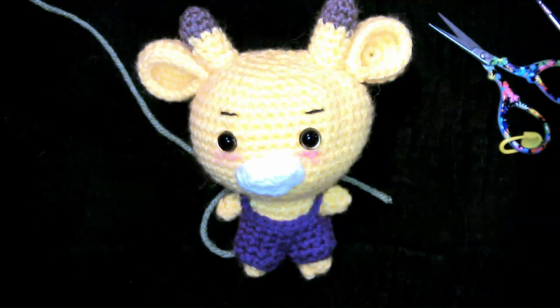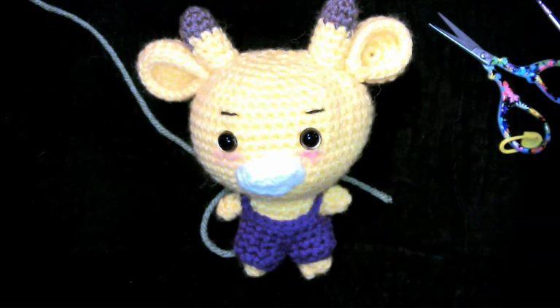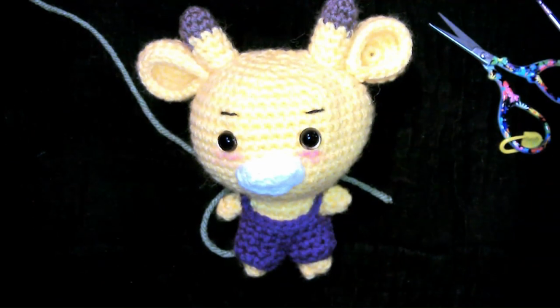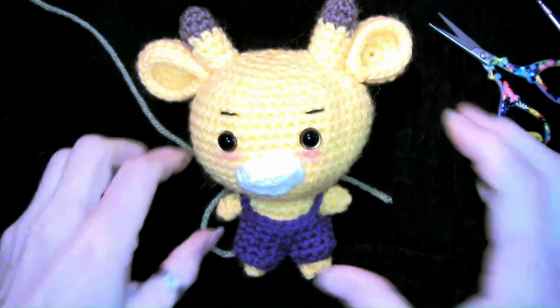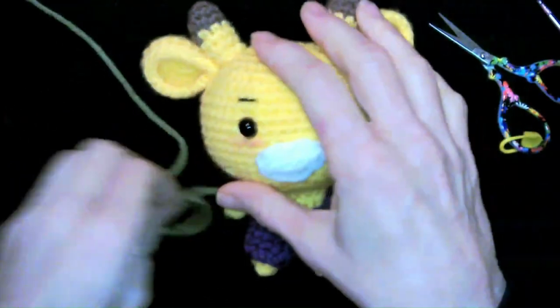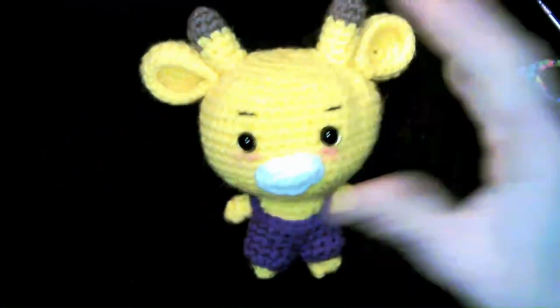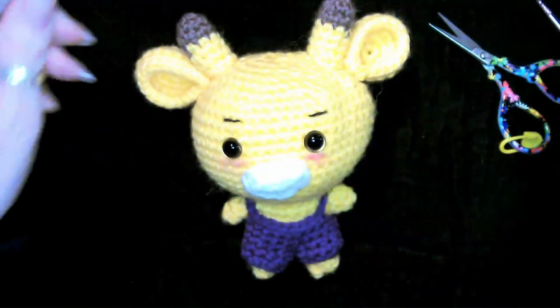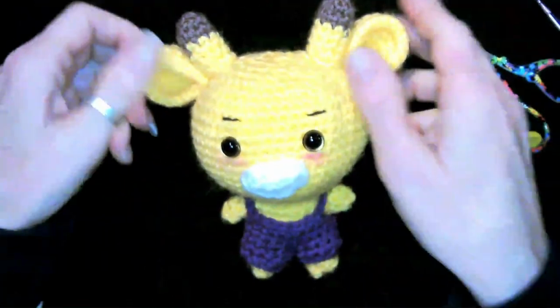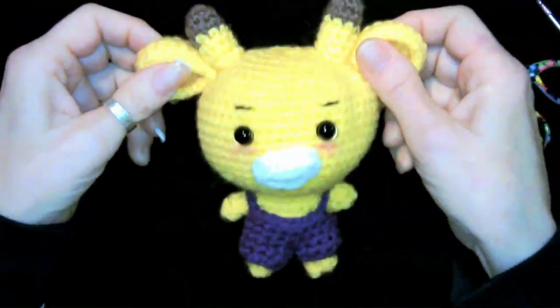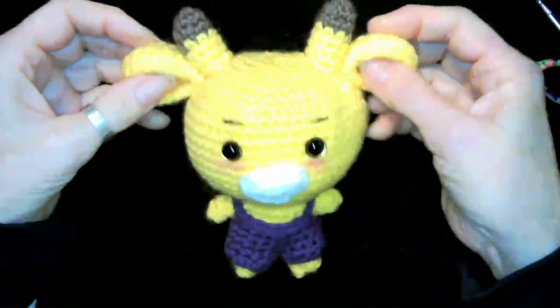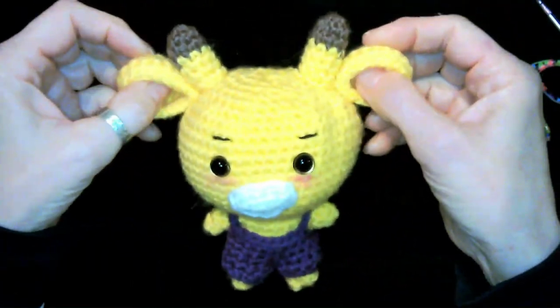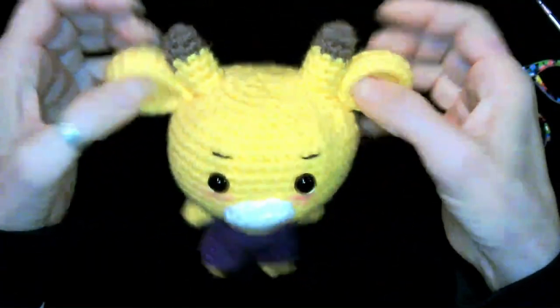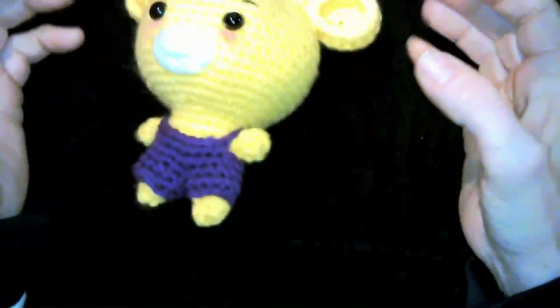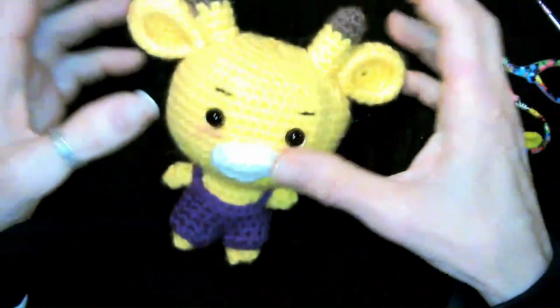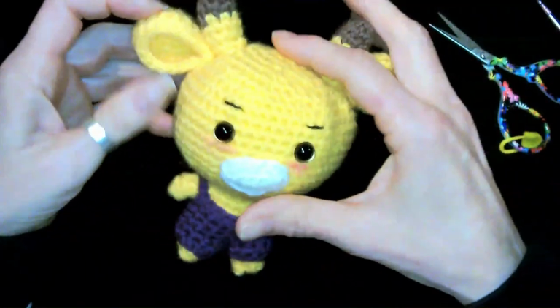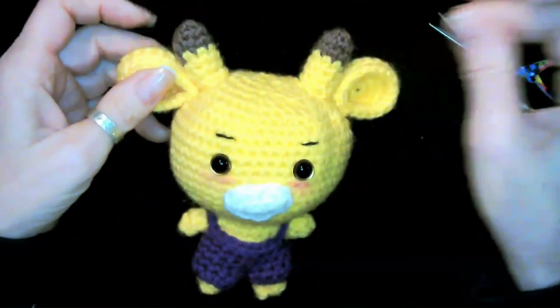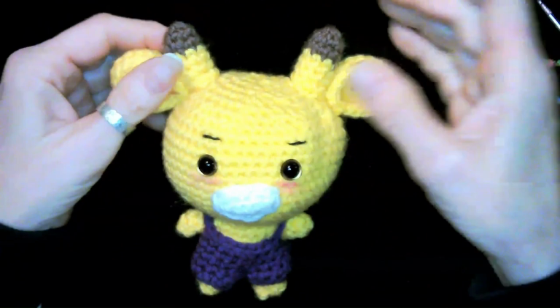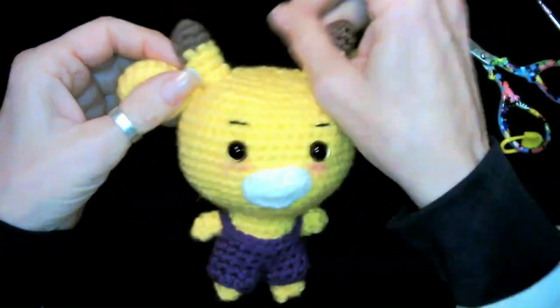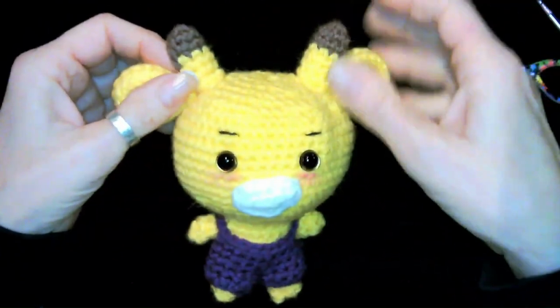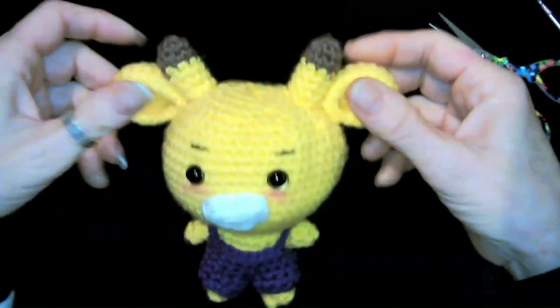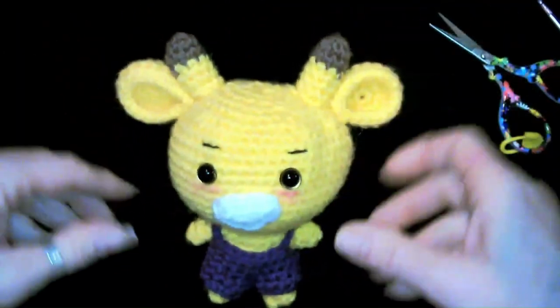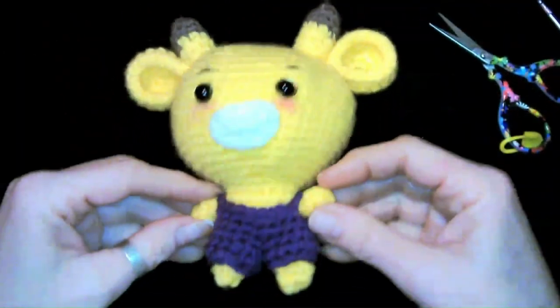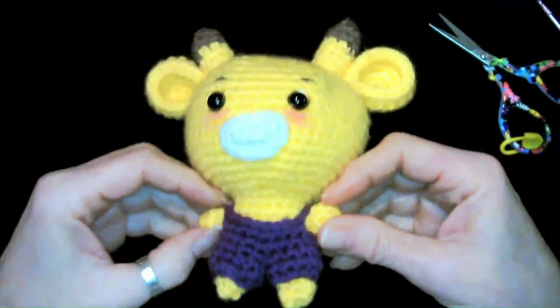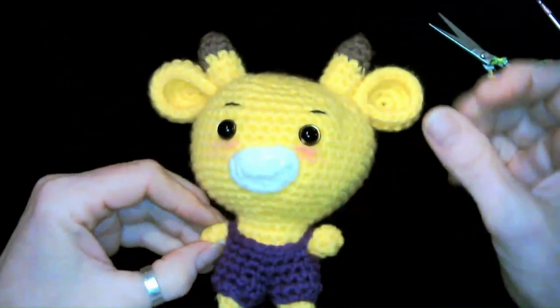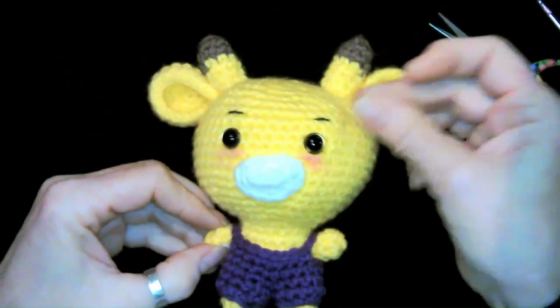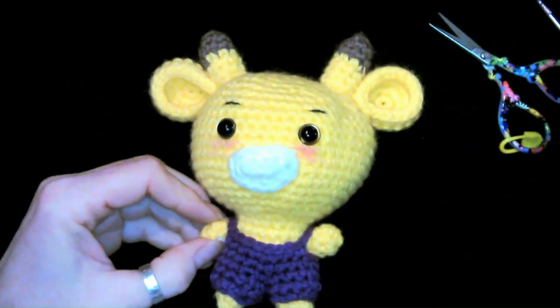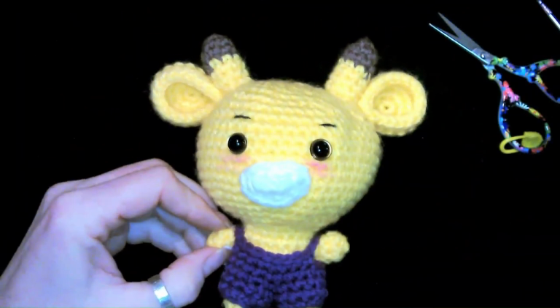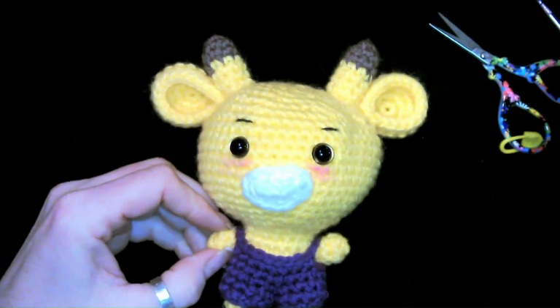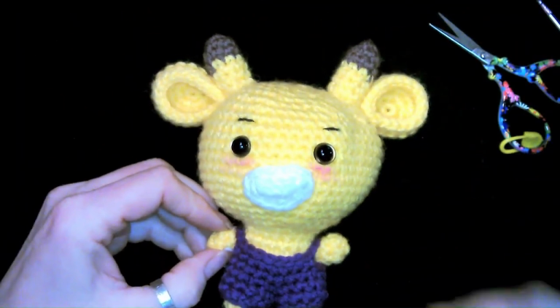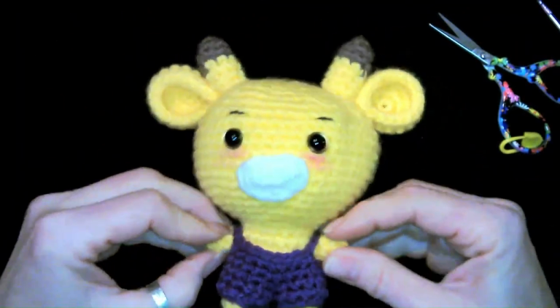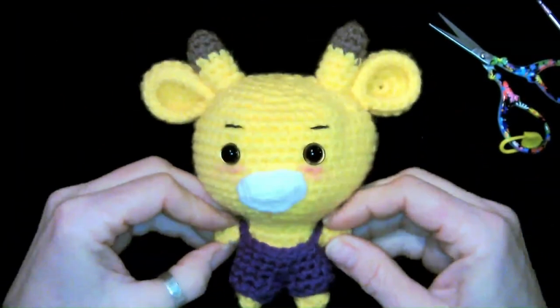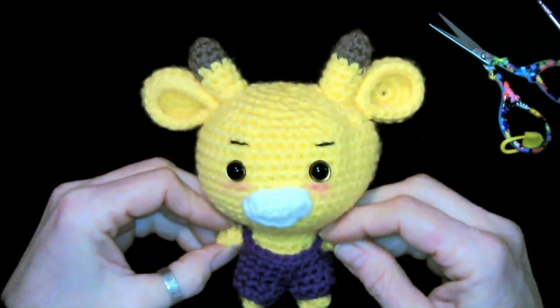Hello! Welcome to Rider's Rain Crochet. Today we are doing our elephant from our zoo animal collection.